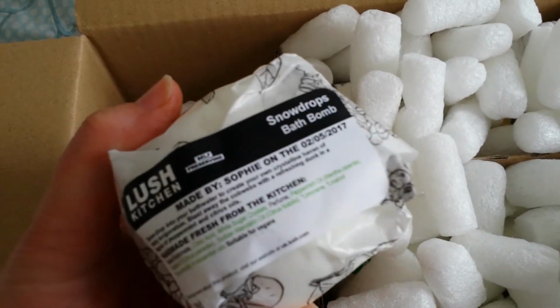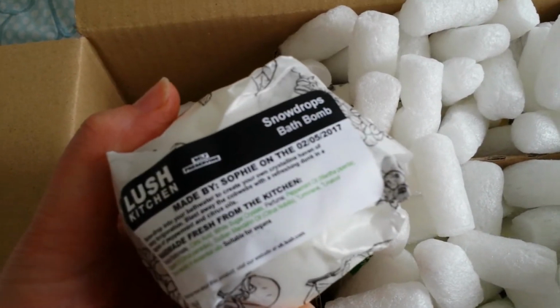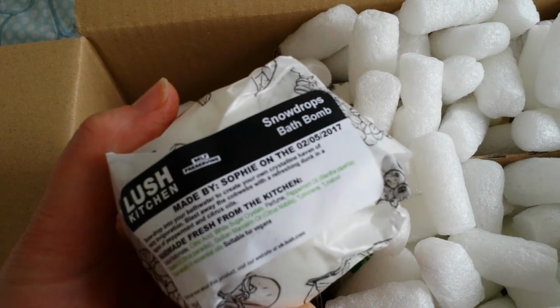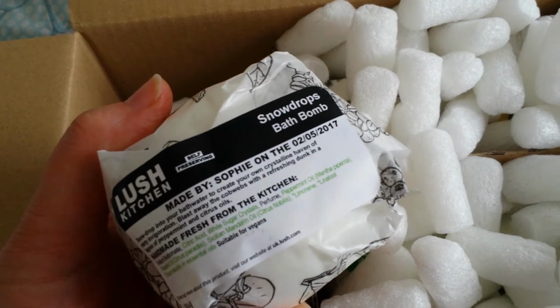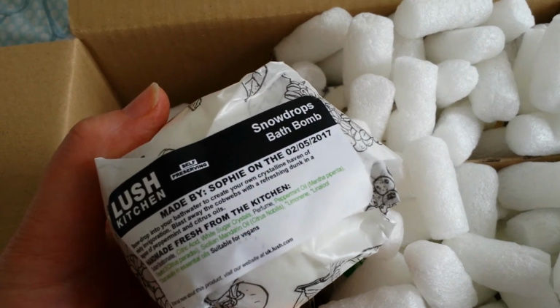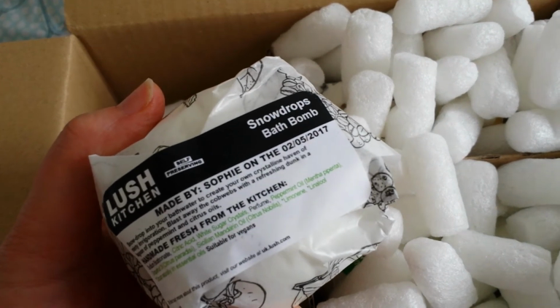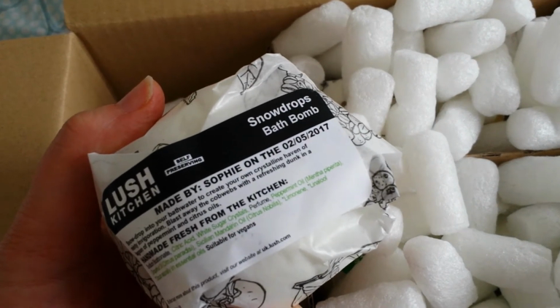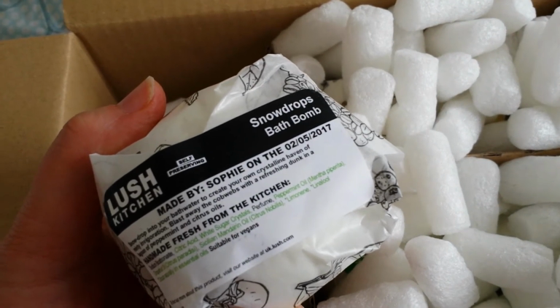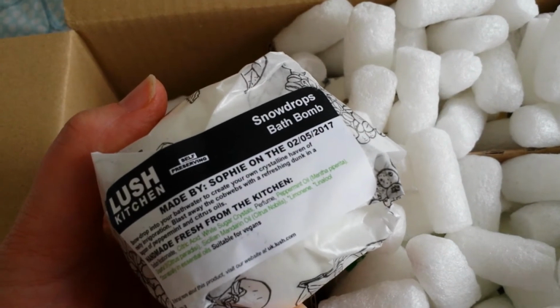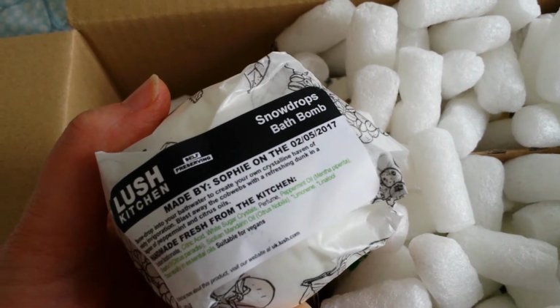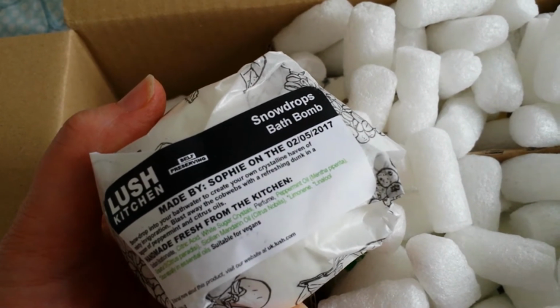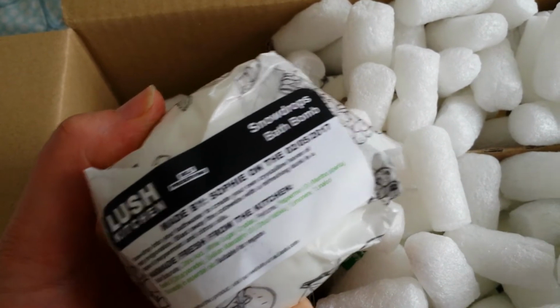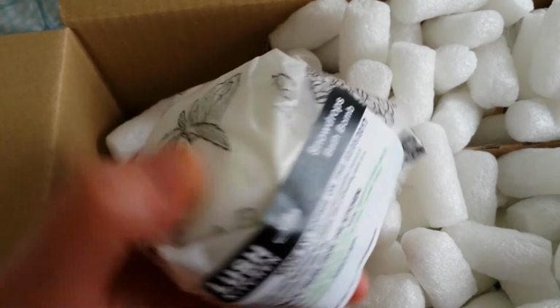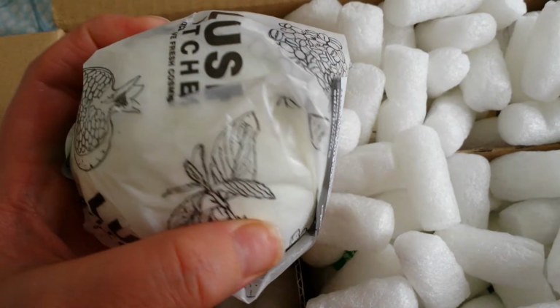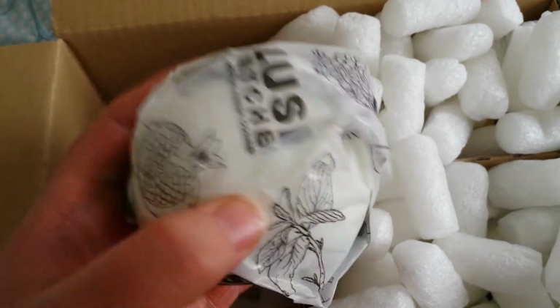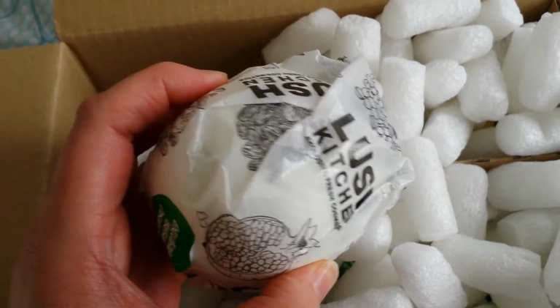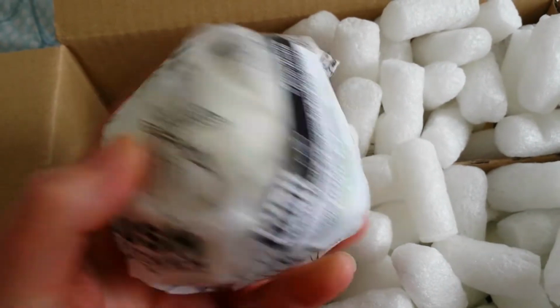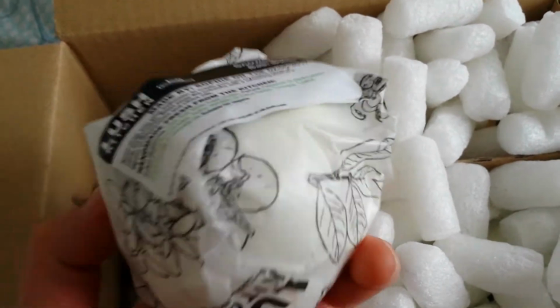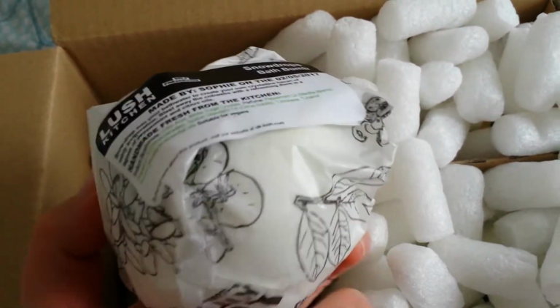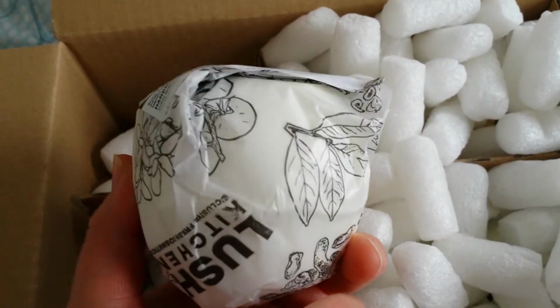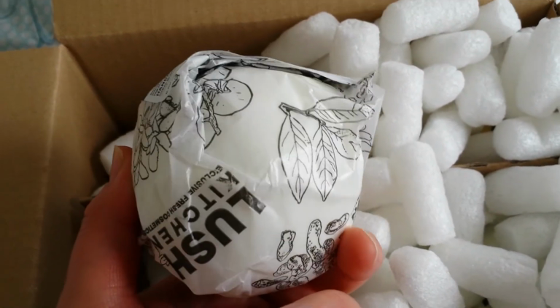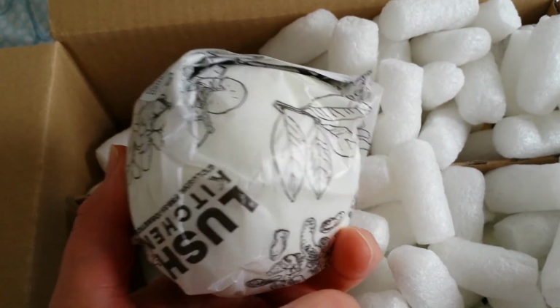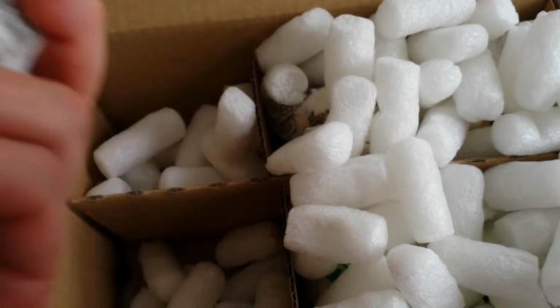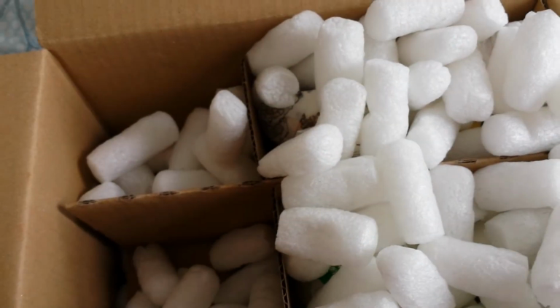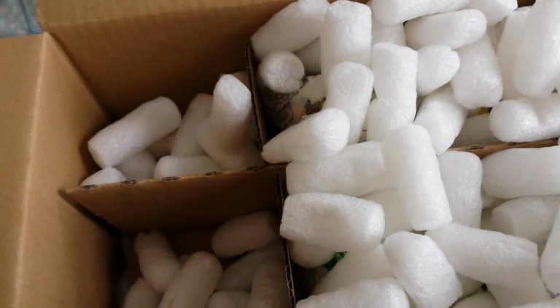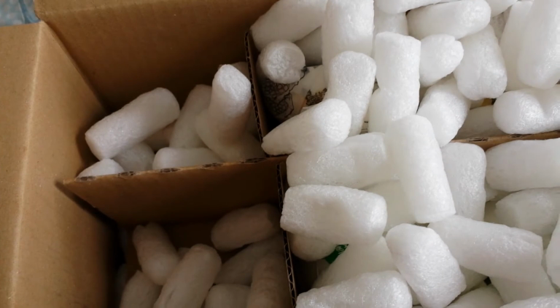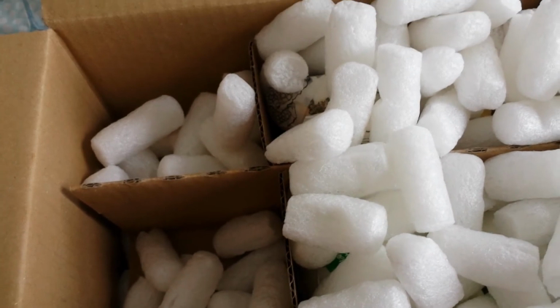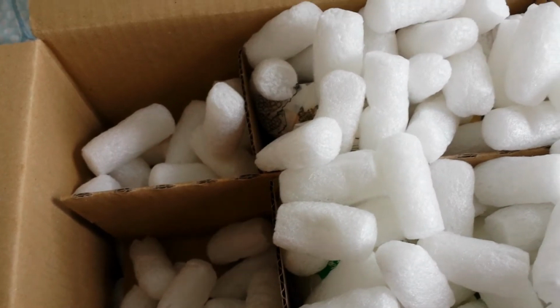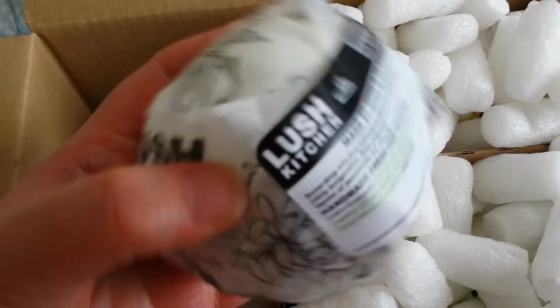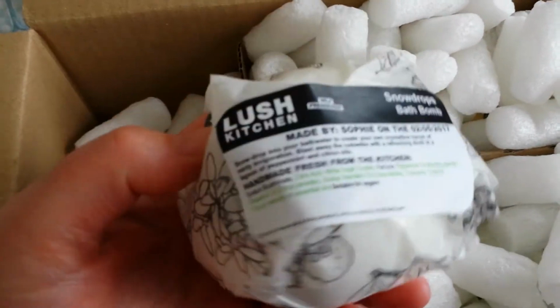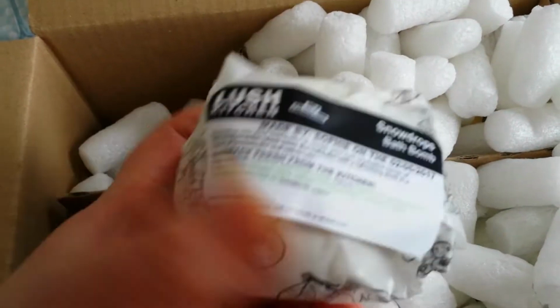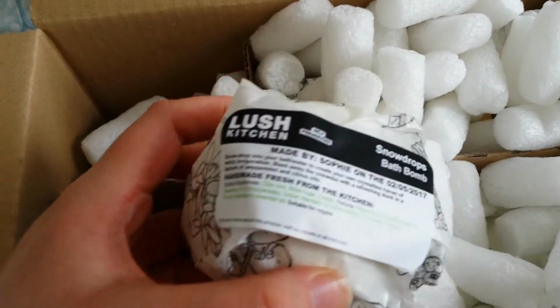I have a new one here I've never tried before — this is the Snowdrops bath bomb, and it contains peppermint and citrus oils. I'll be doing a demo of this on Instagram probably in the next 24 hours. I'll open it and show you.